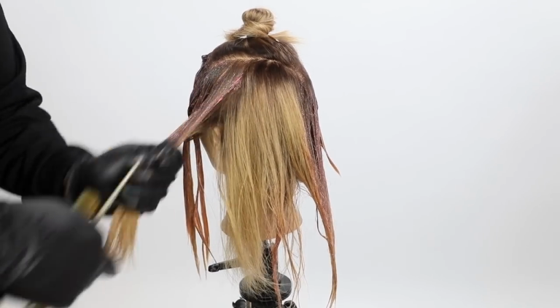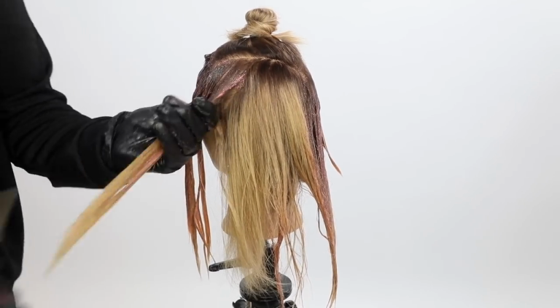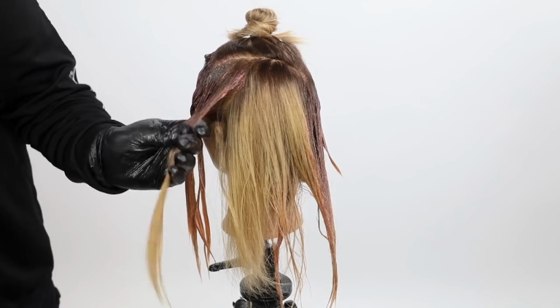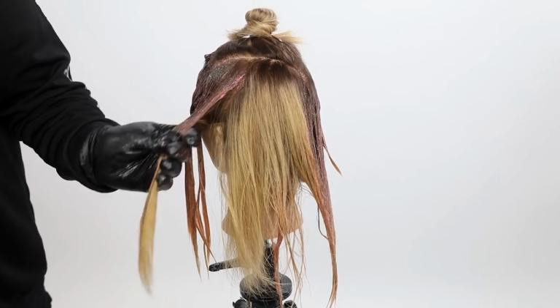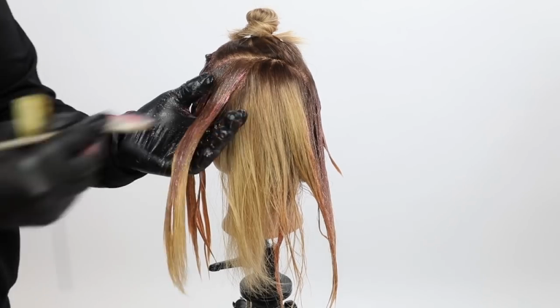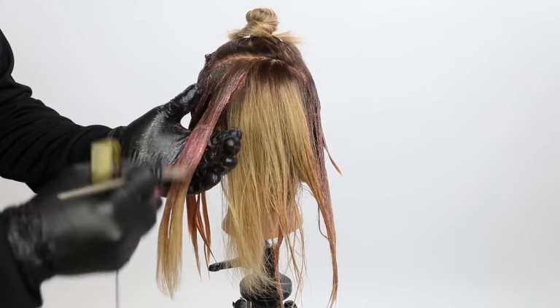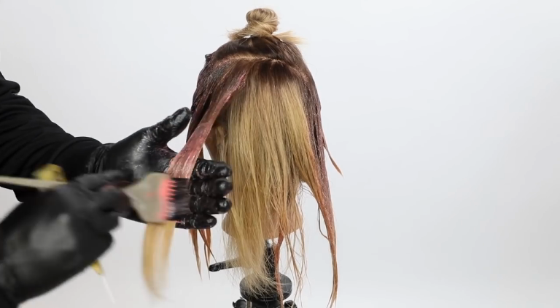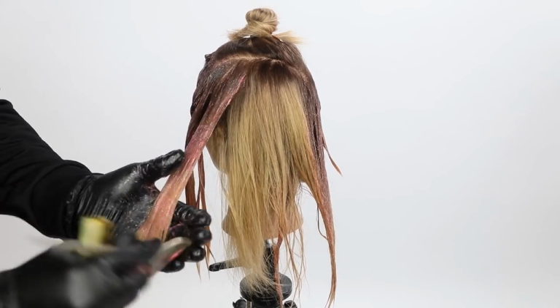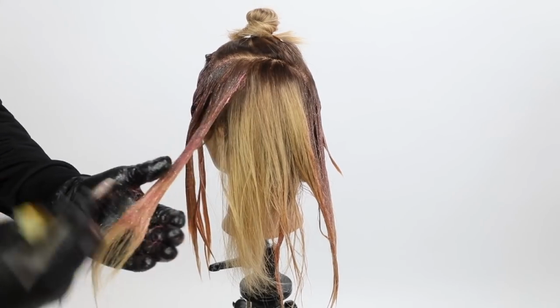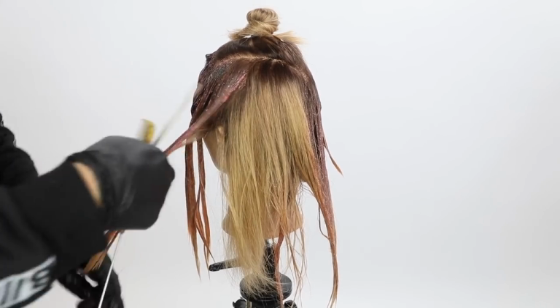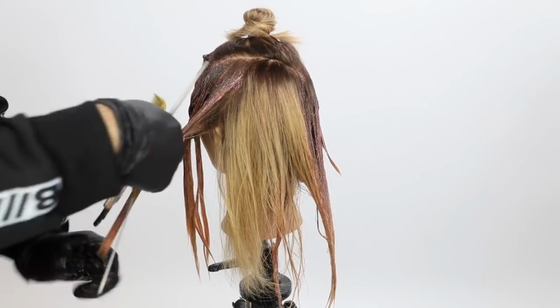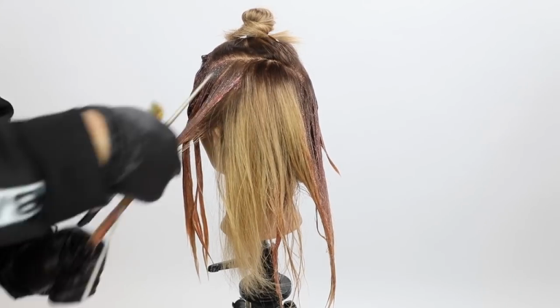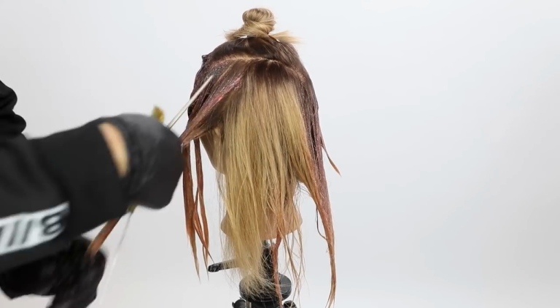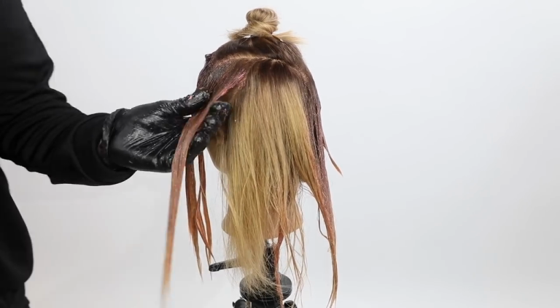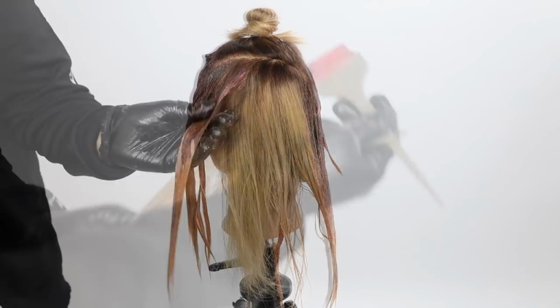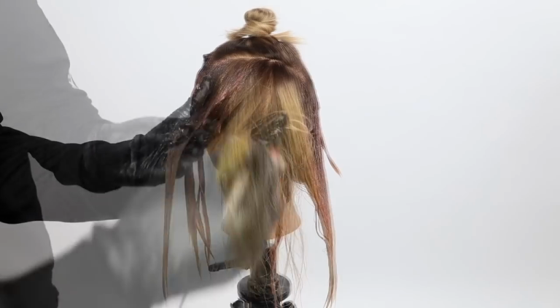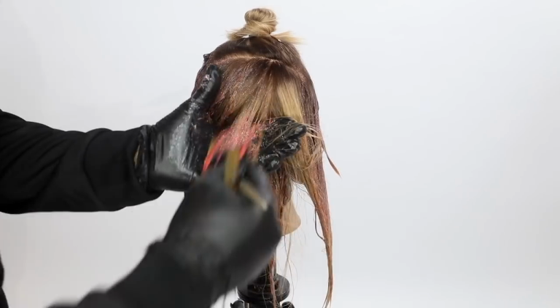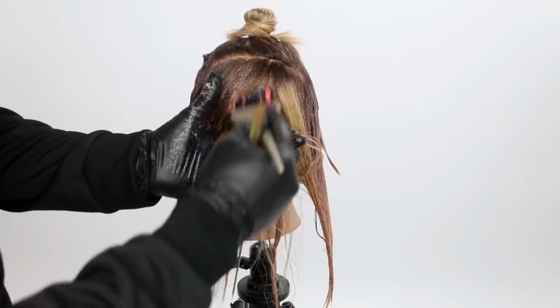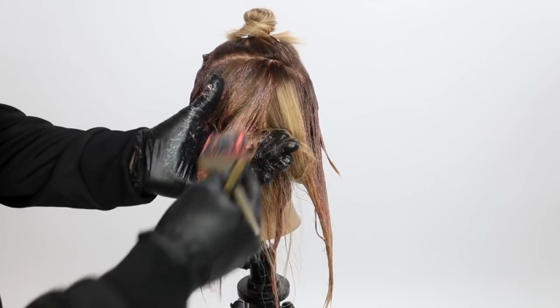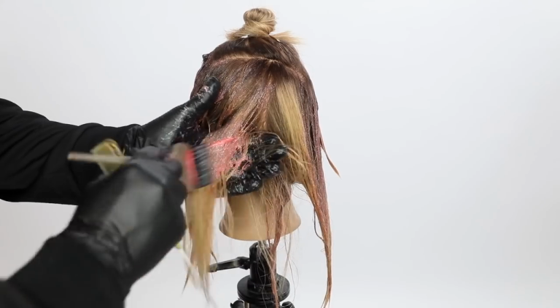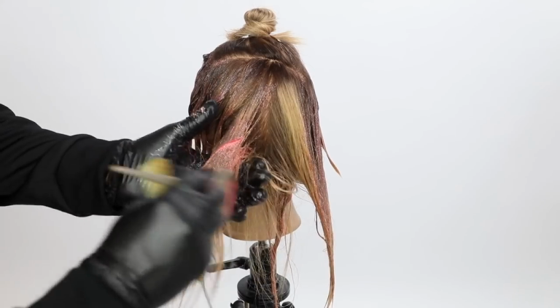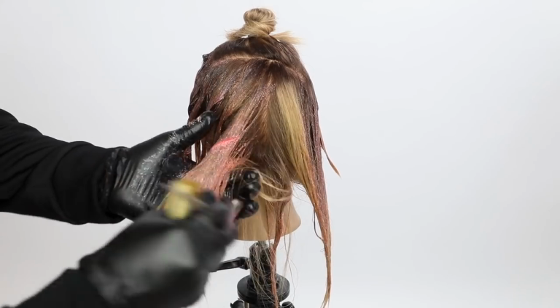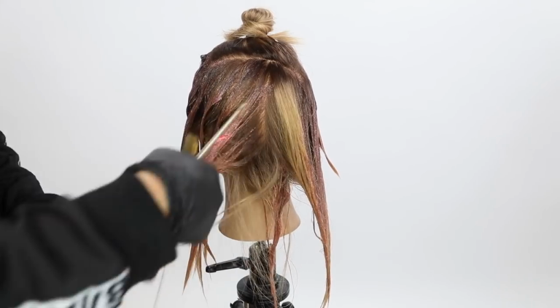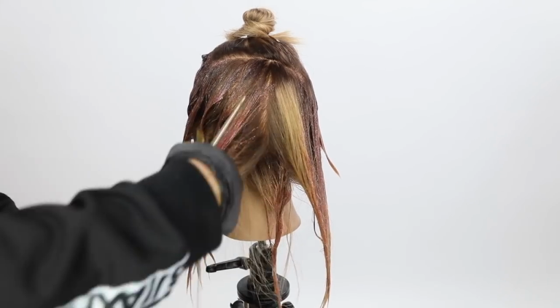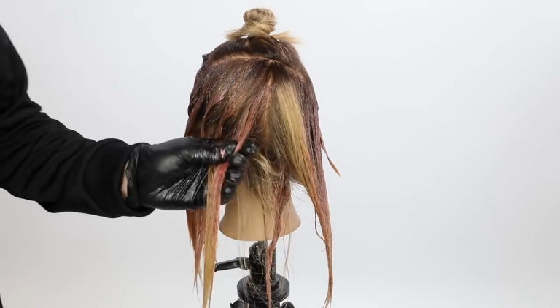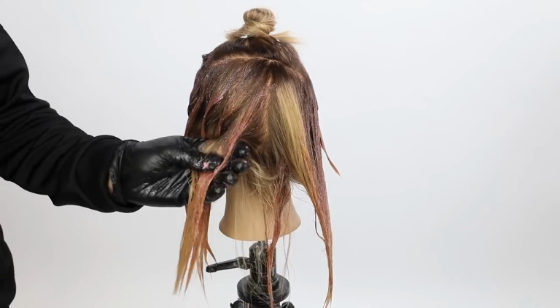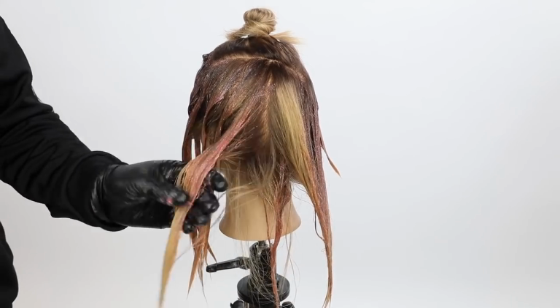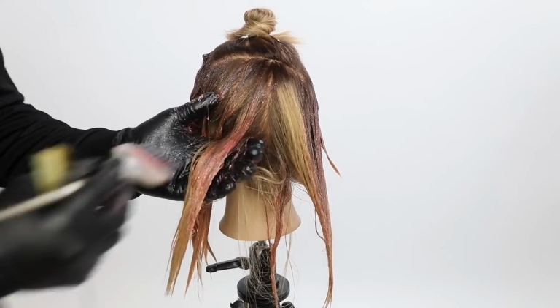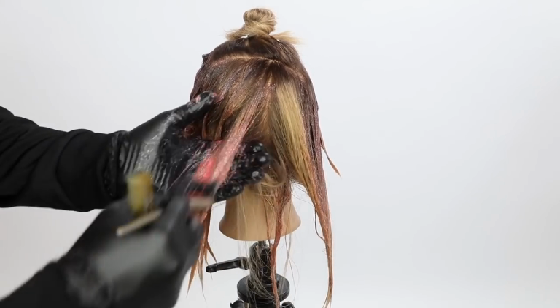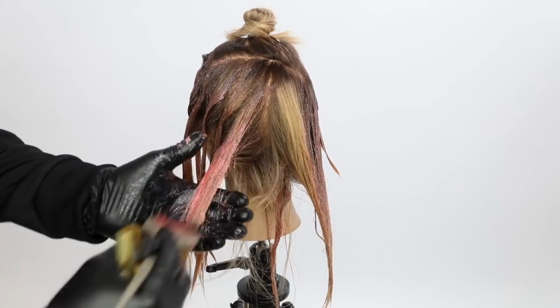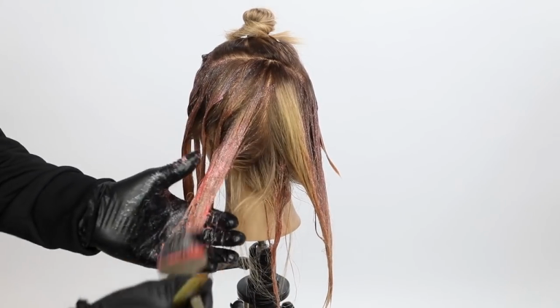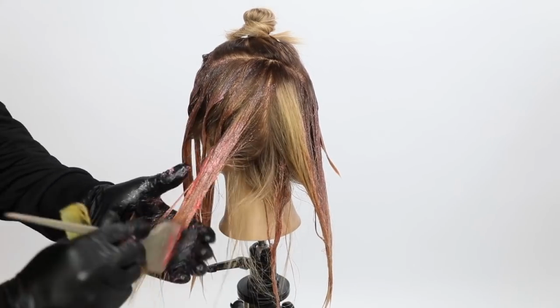Because I'm going to cut it short, I'm doing the peach underneath because I don't want it to get lost. I want it to be really fun. So I'm painting that all the way through the entire bottom of the head.